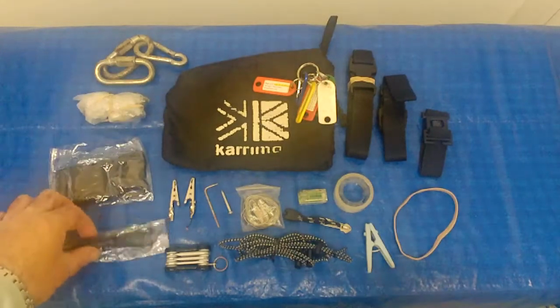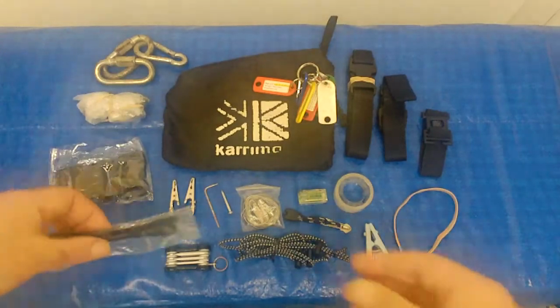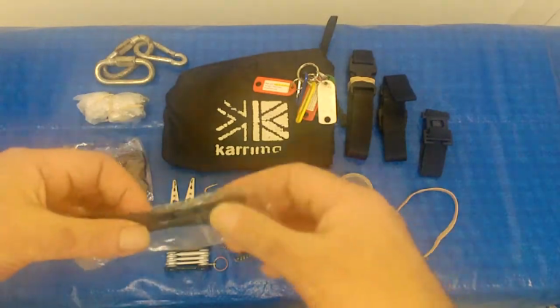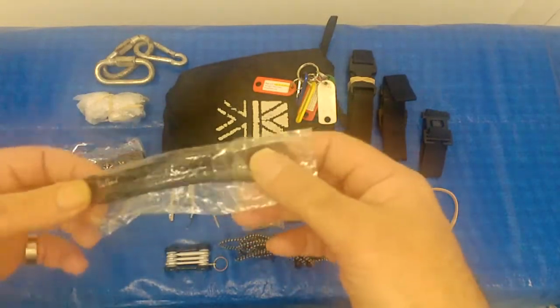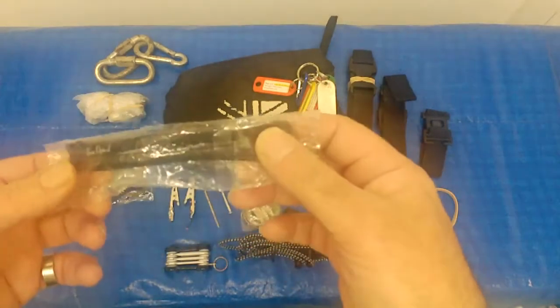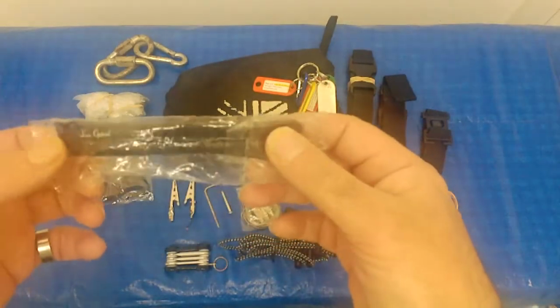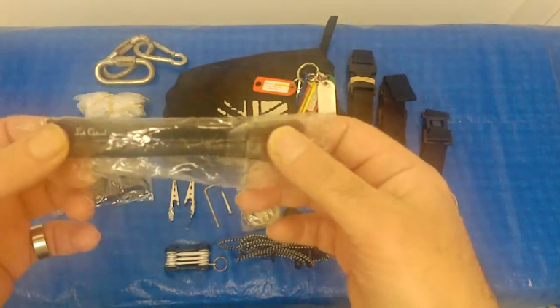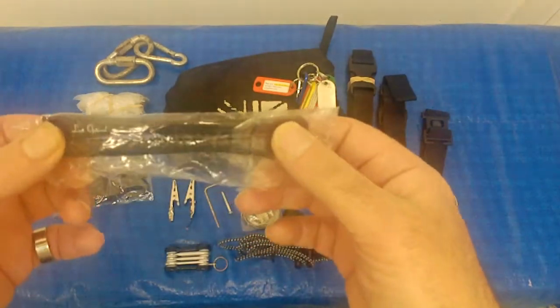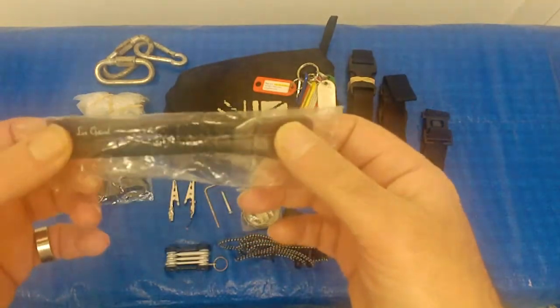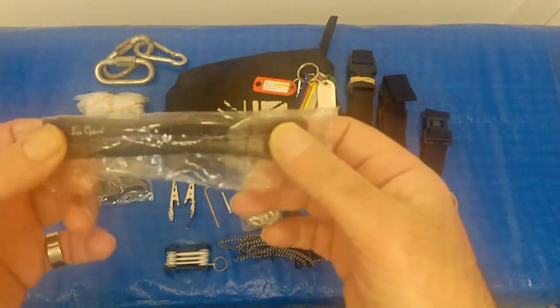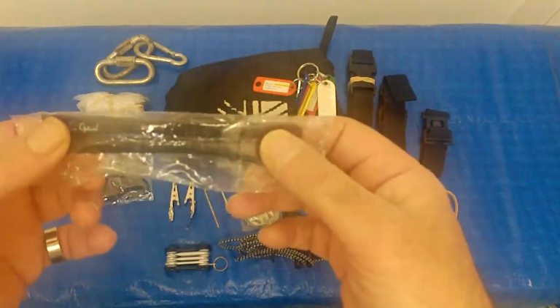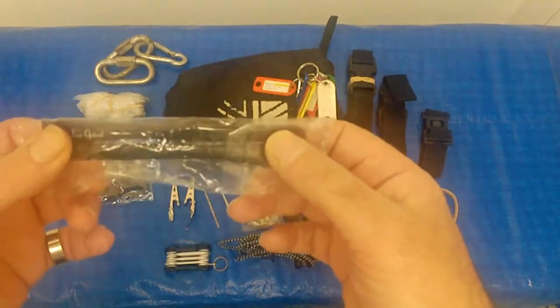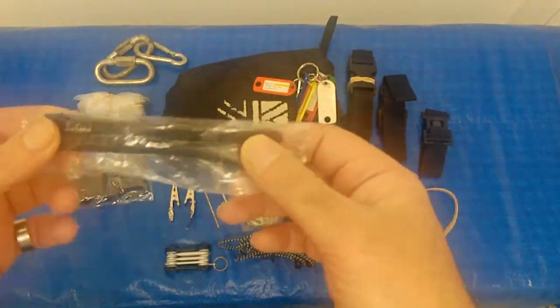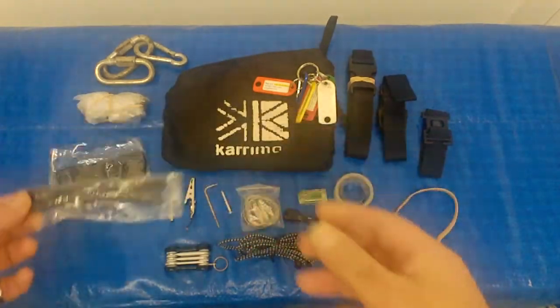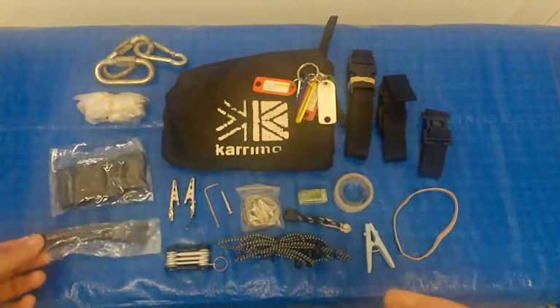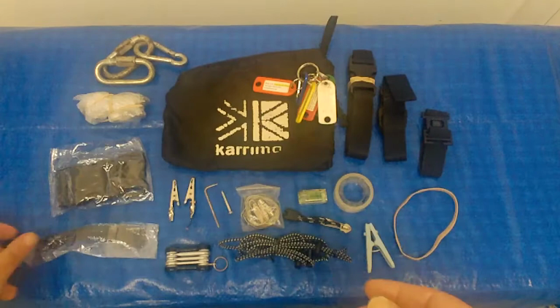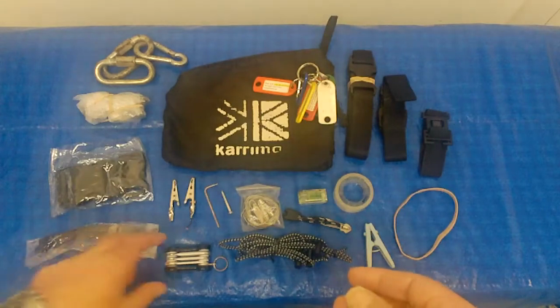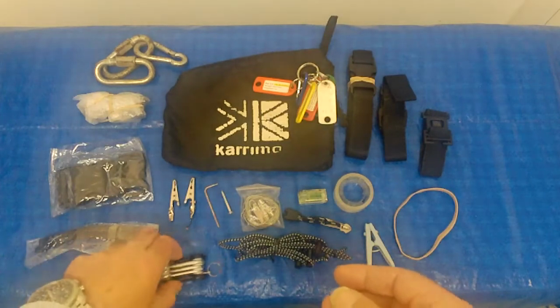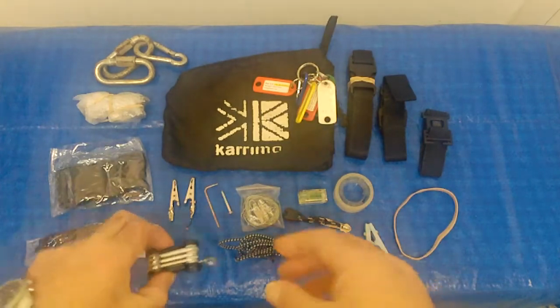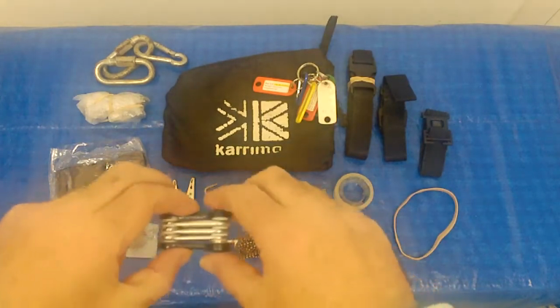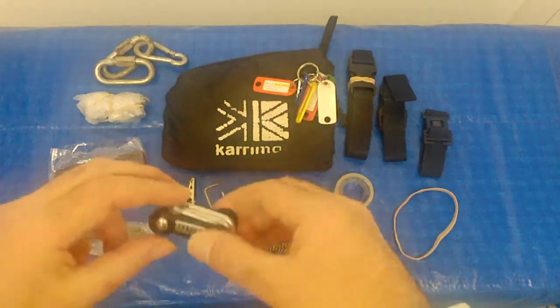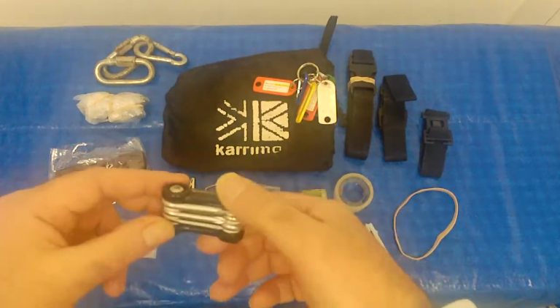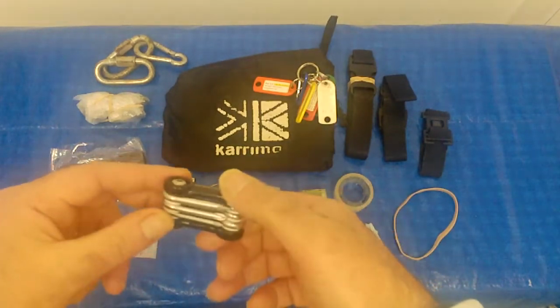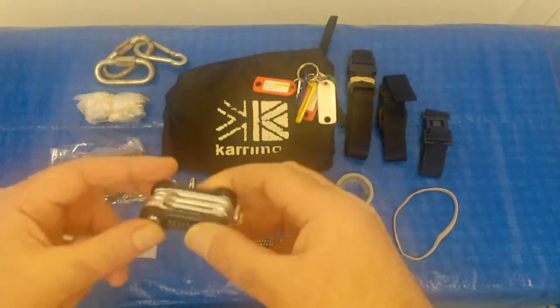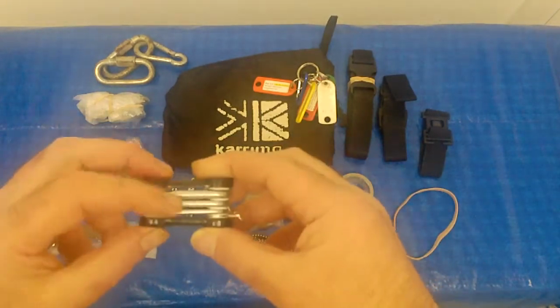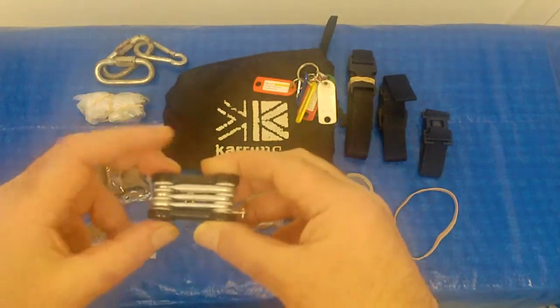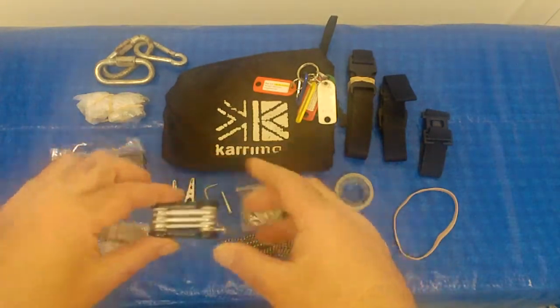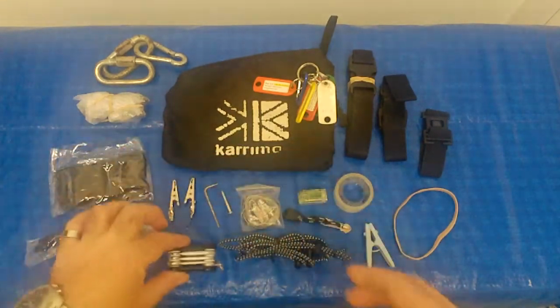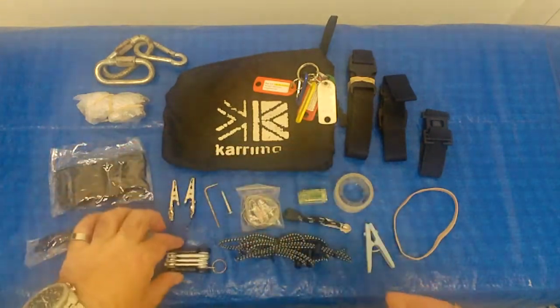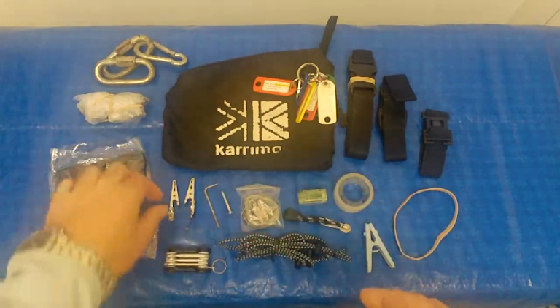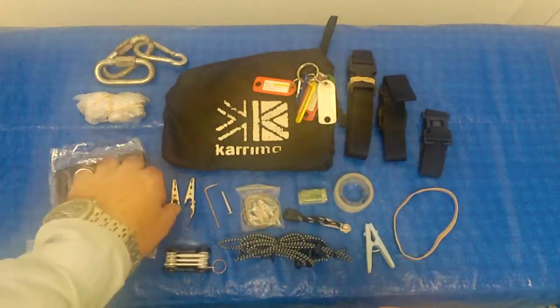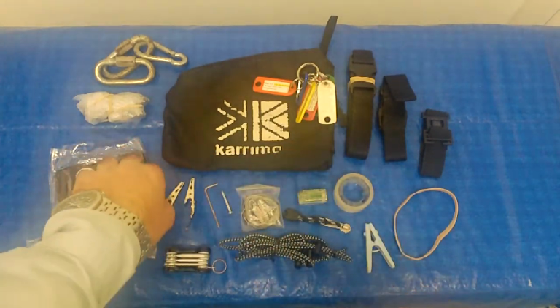These are spare parts for my goggles, my Luxe Optical safety goggles. This is a screwdriver set, Phillips and normal, three different sizes.